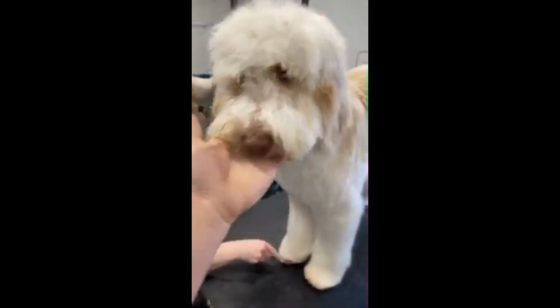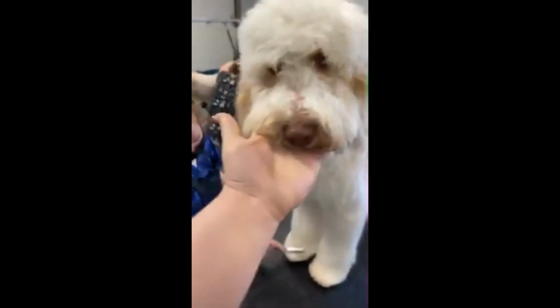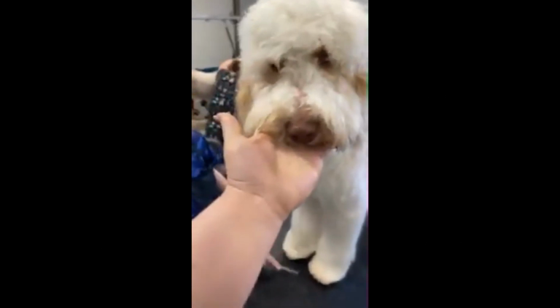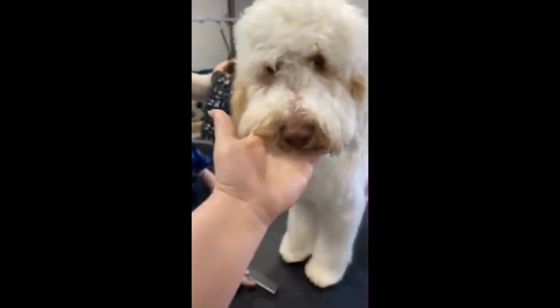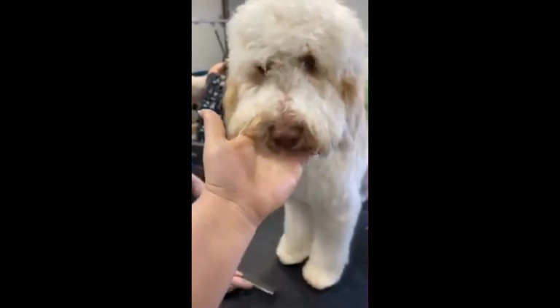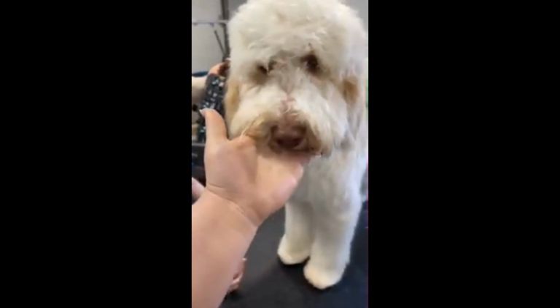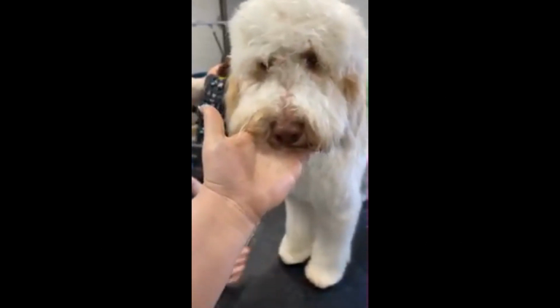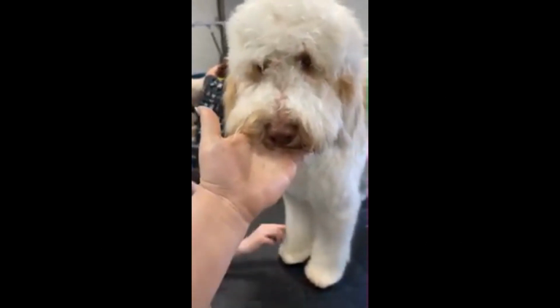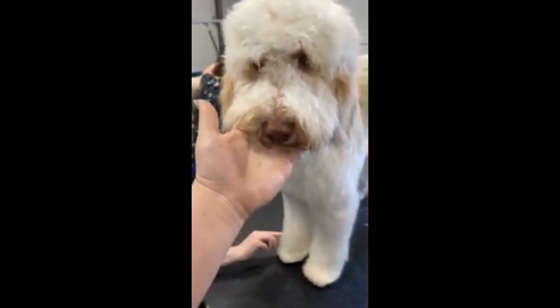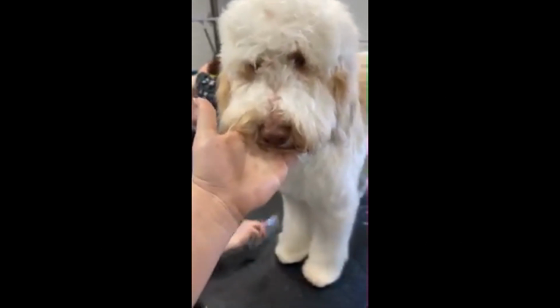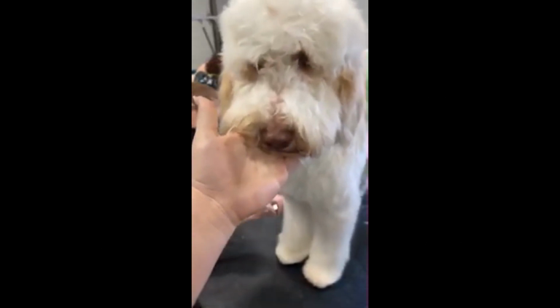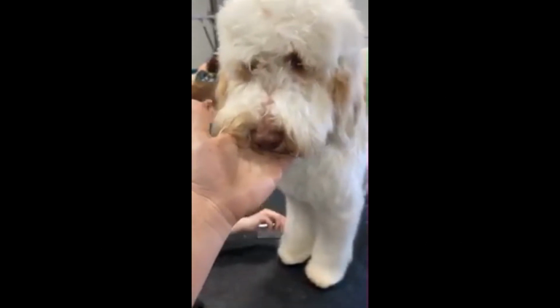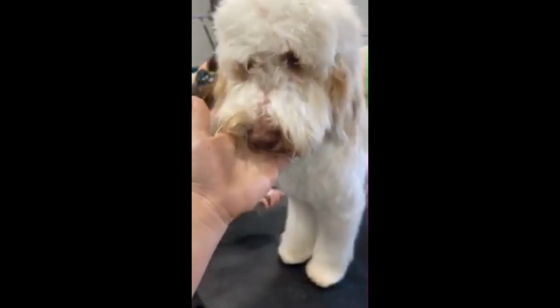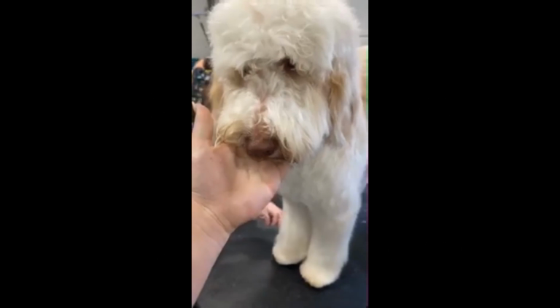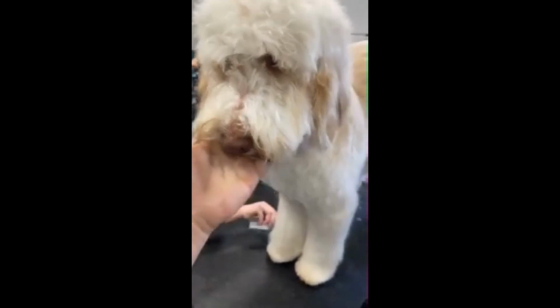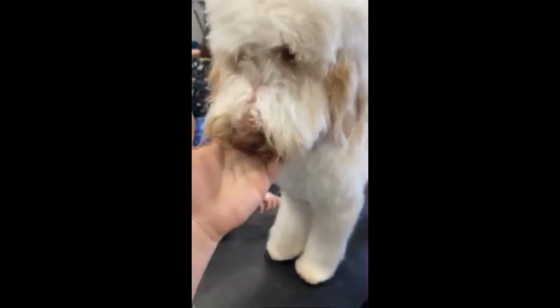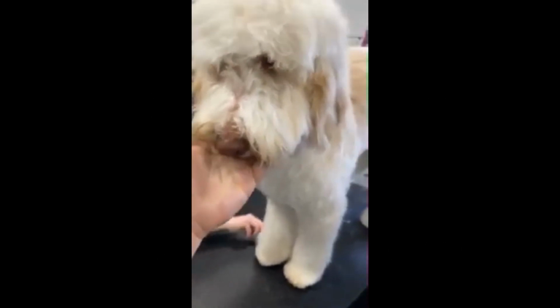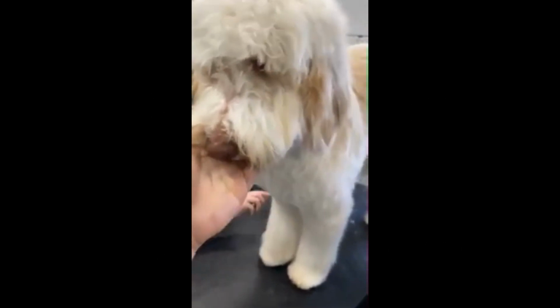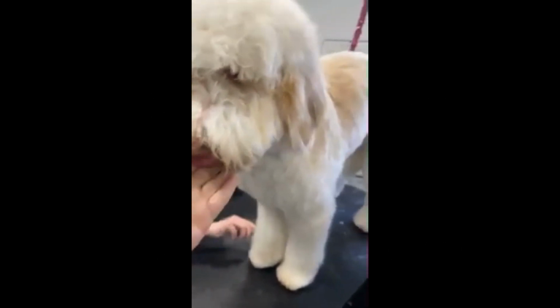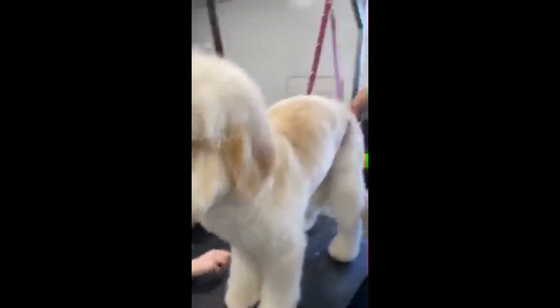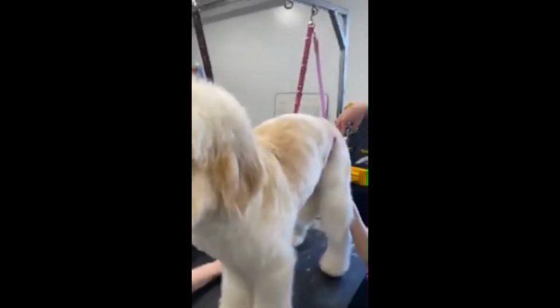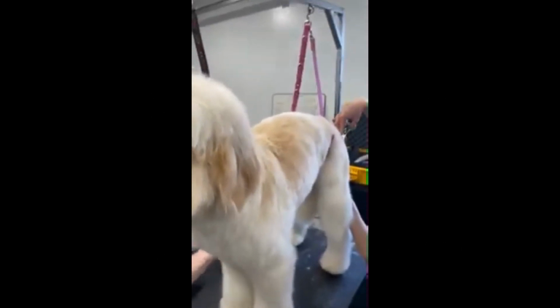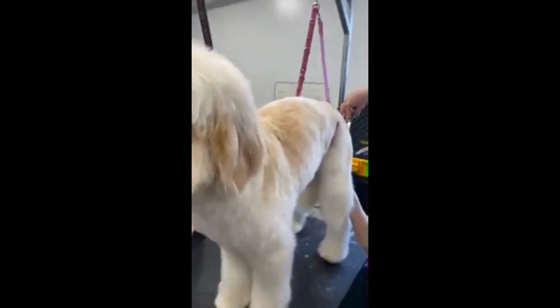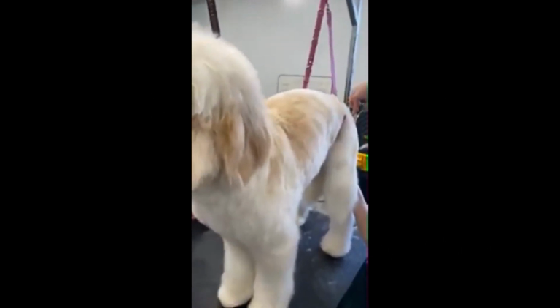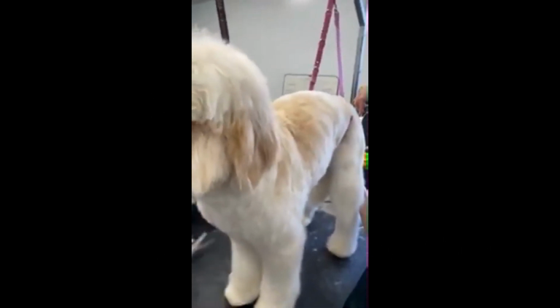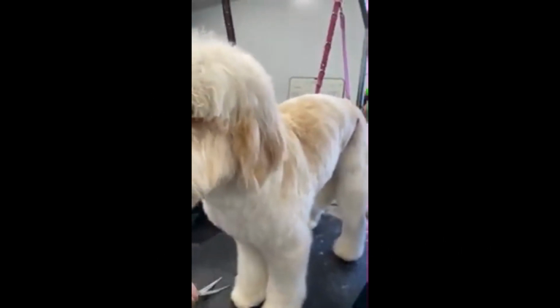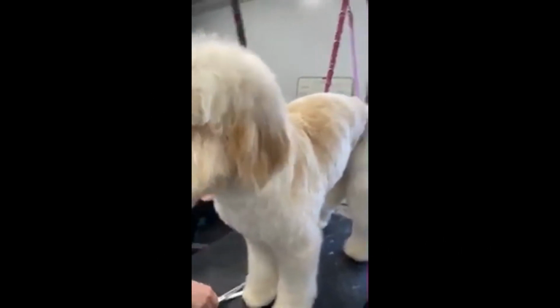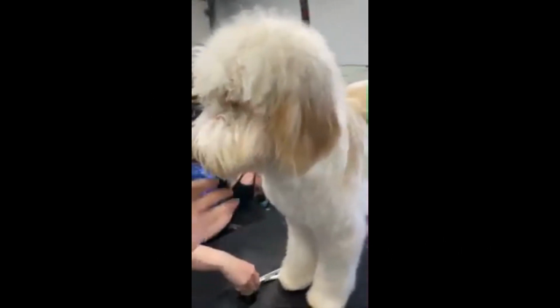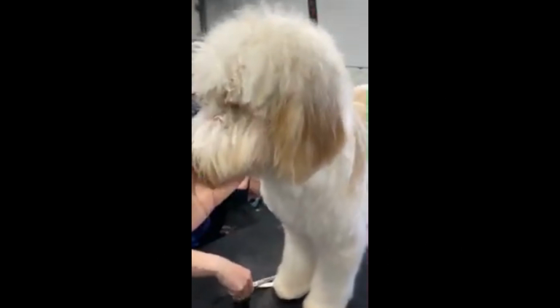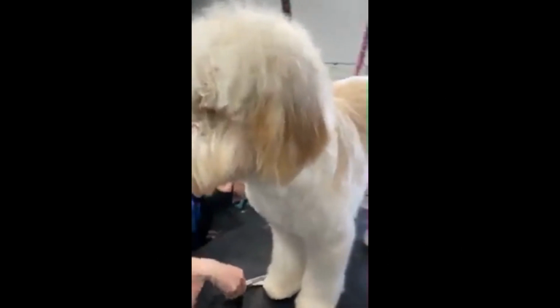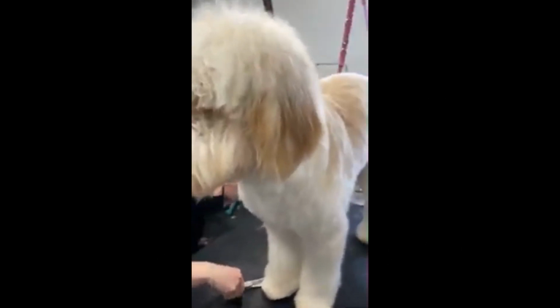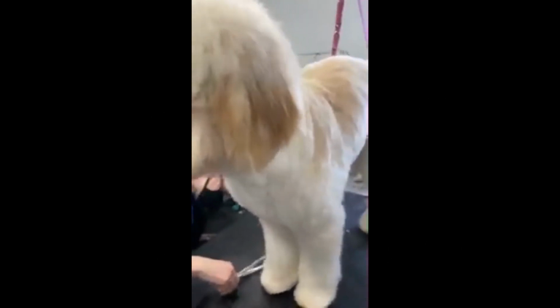This is her second groom at seven months old and you can see she keeps falling asleep the whole groom — she keeps almost teetering over. That's why we put the belly band on, because she just literally keeps falling asleep through her whole groom.